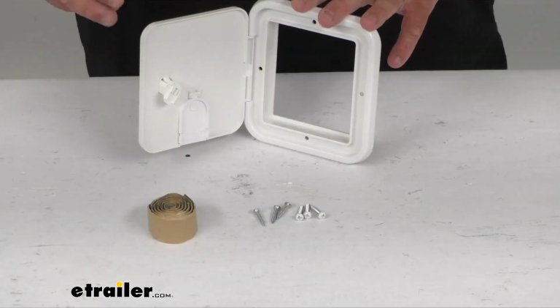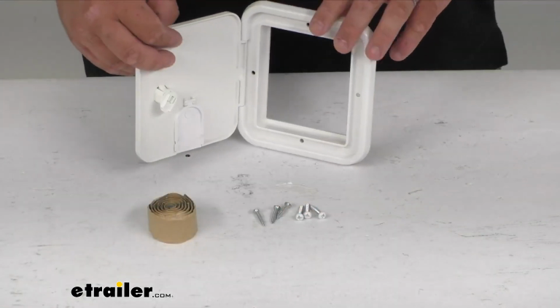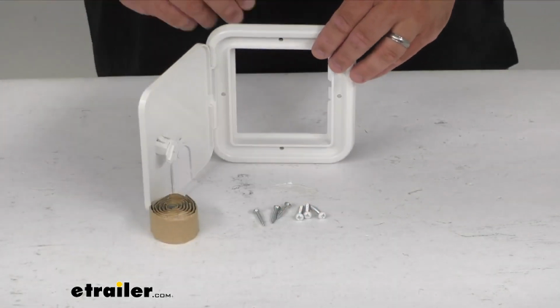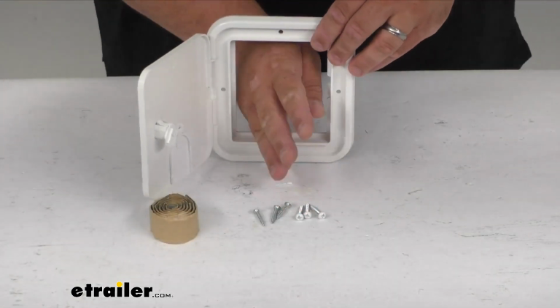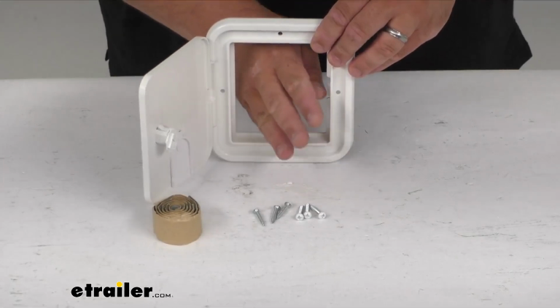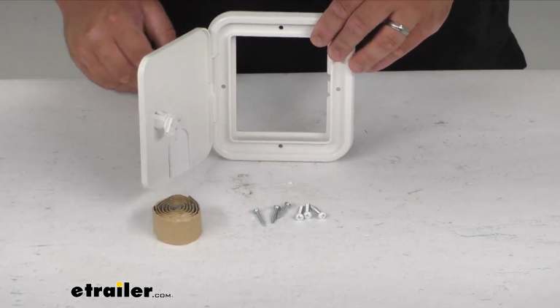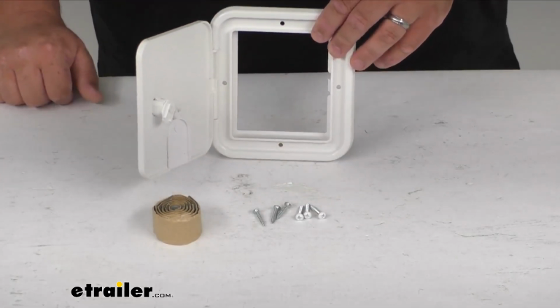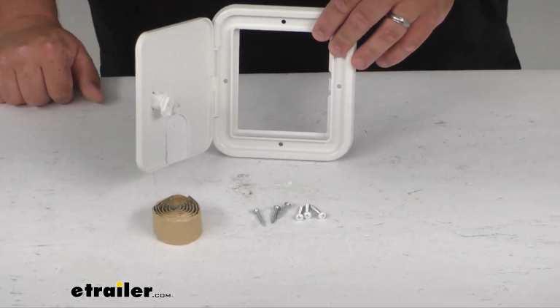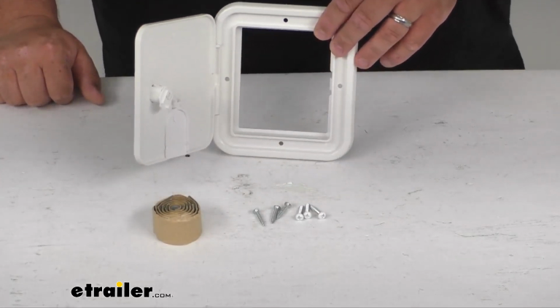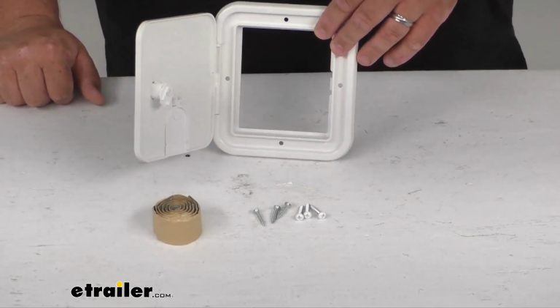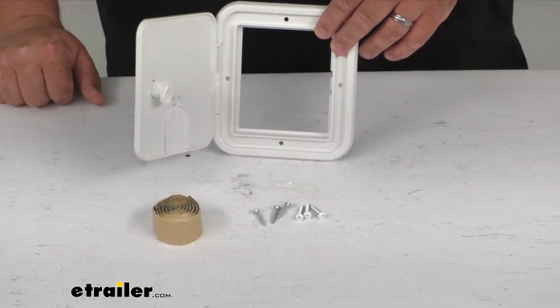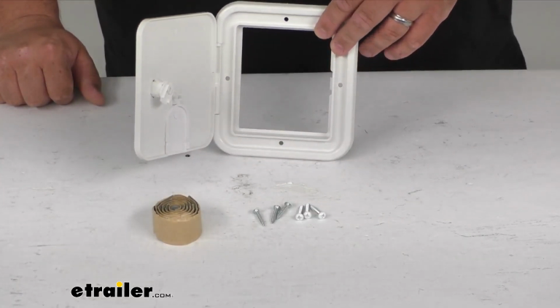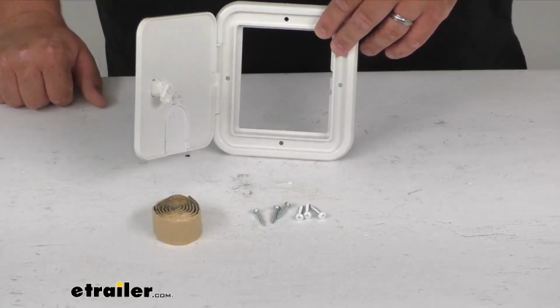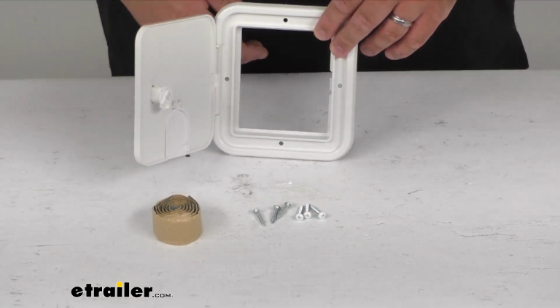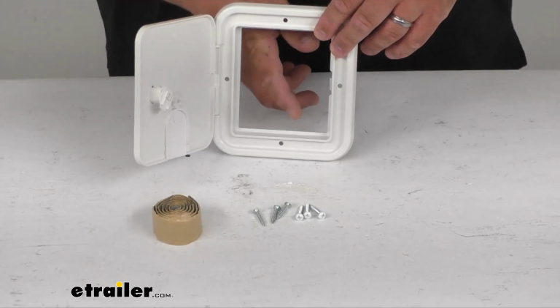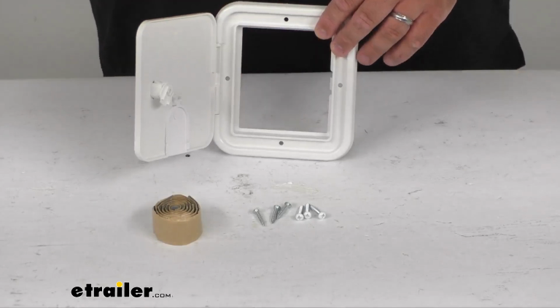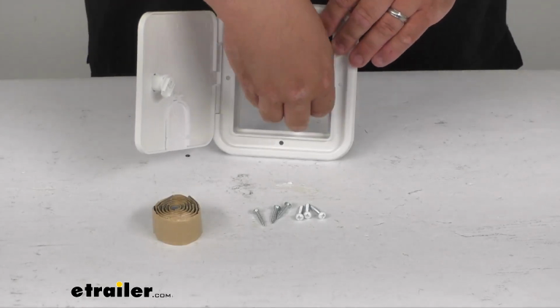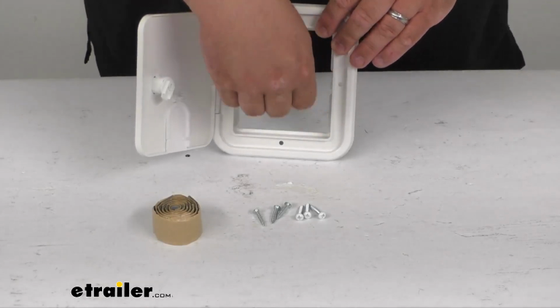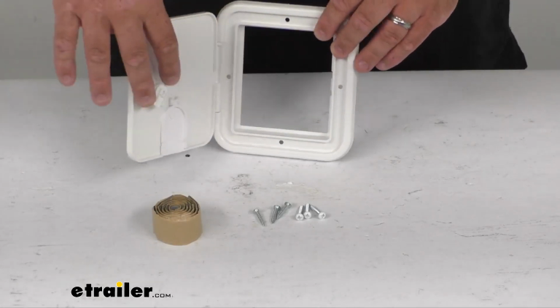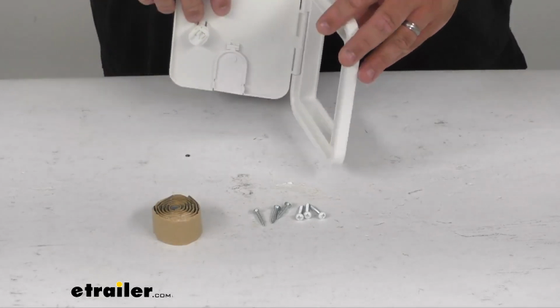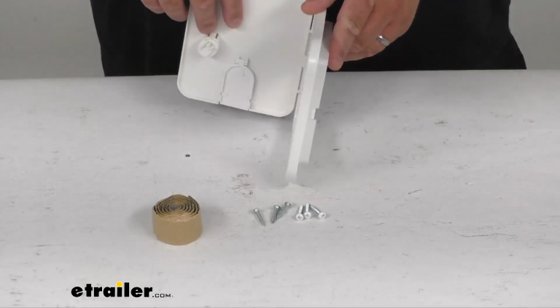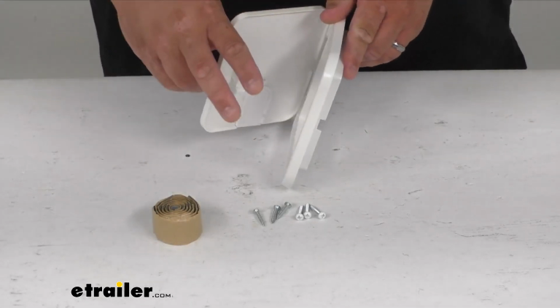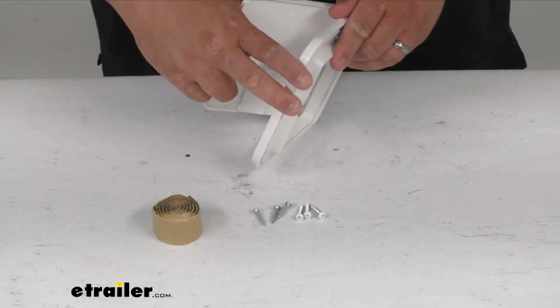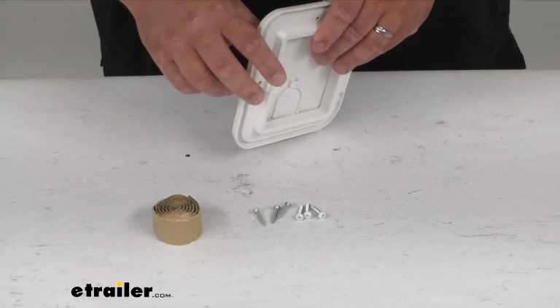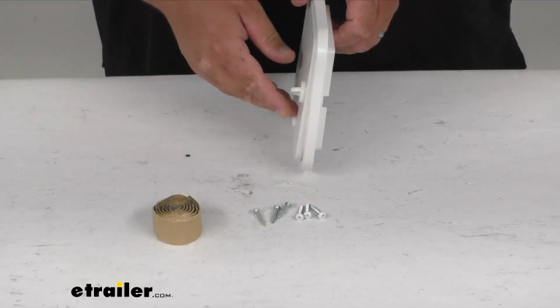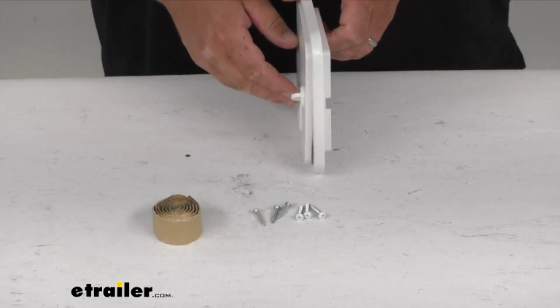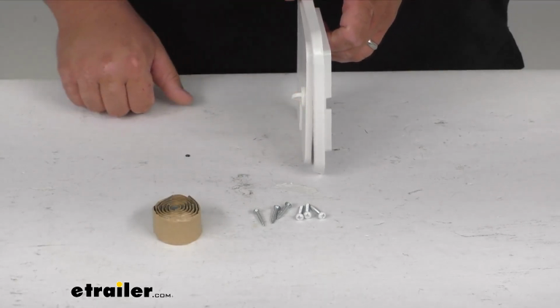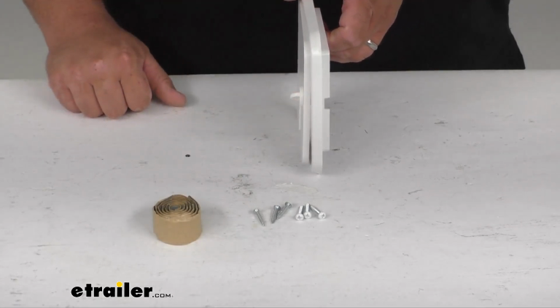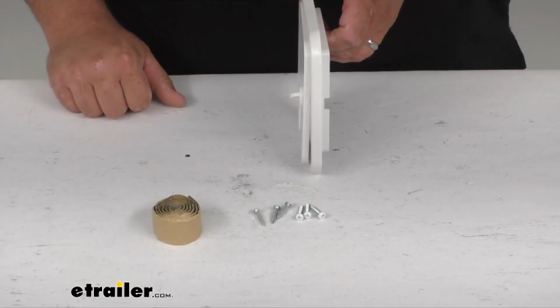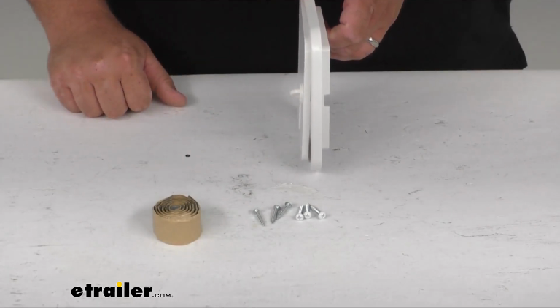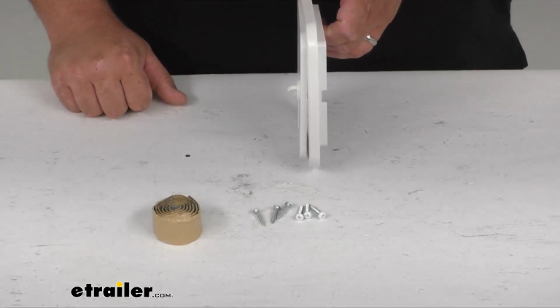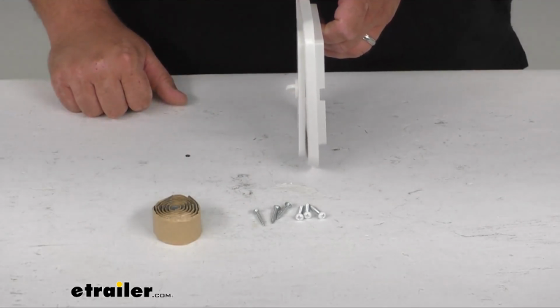The nice open back here allows for a pass-through, and you can access the cord when it's open. When it's closed, it's going to sit flush and keep the rodents, insects, and bugs out of it.